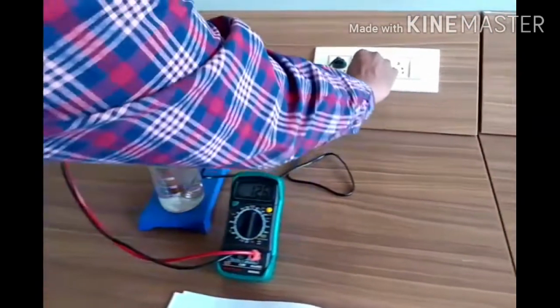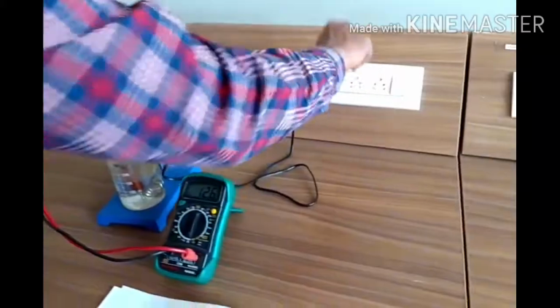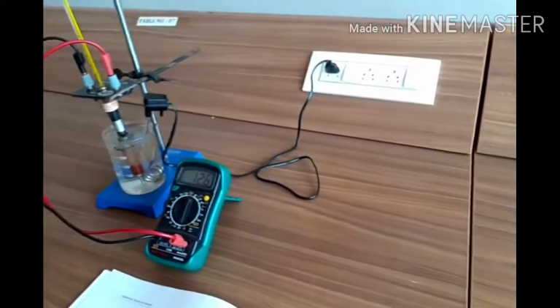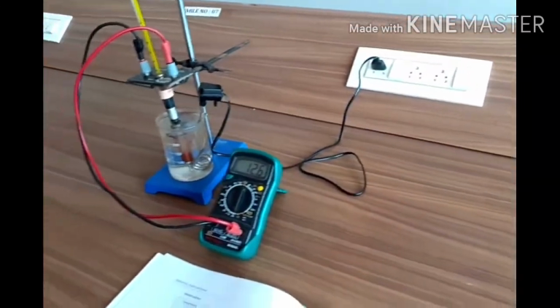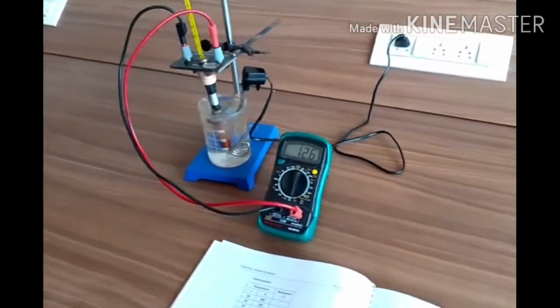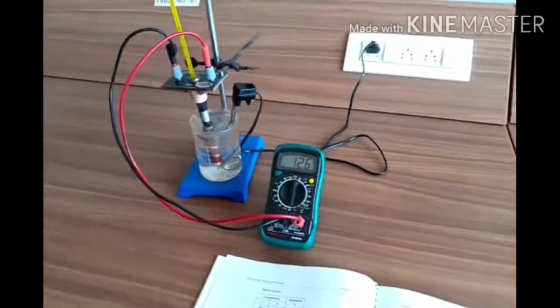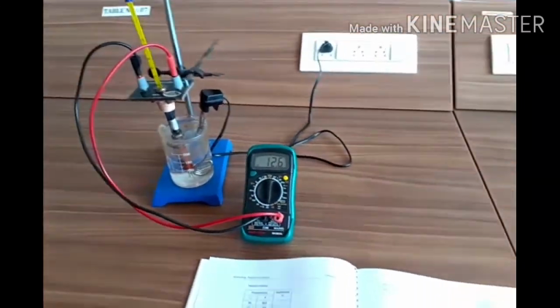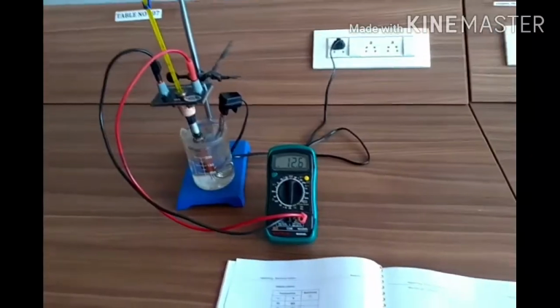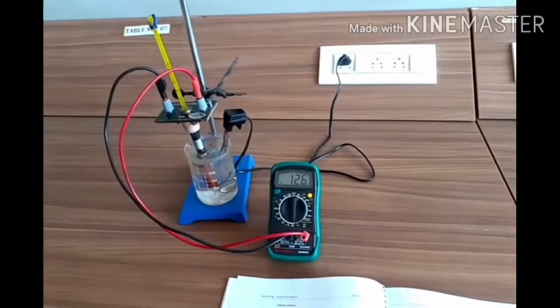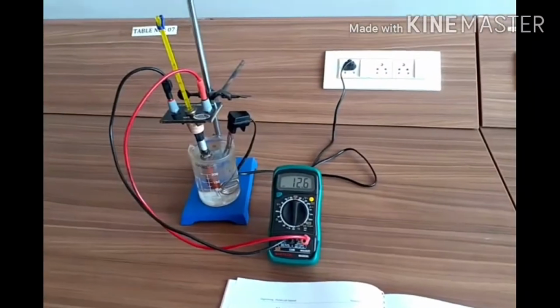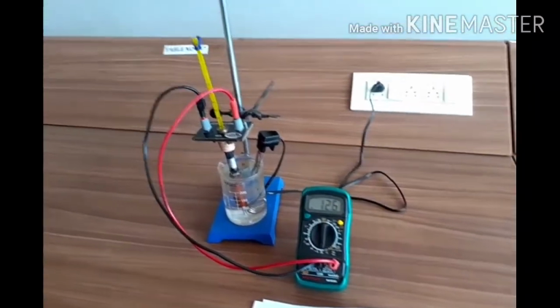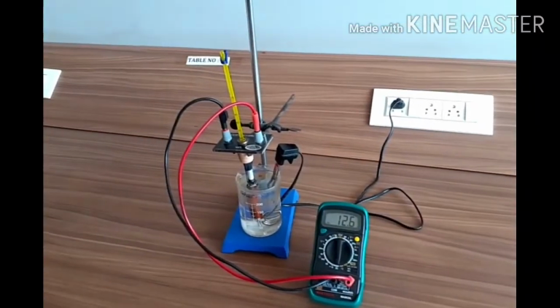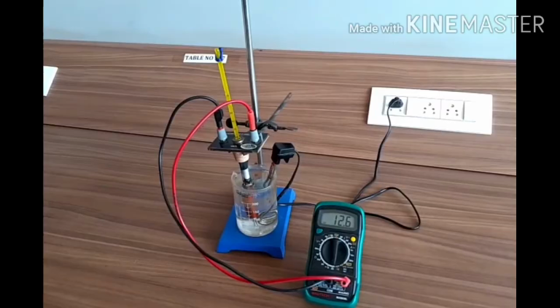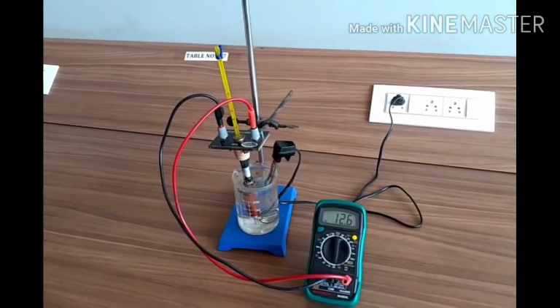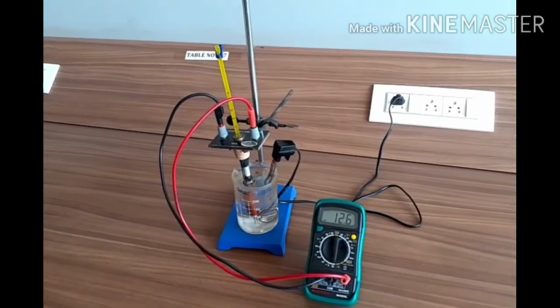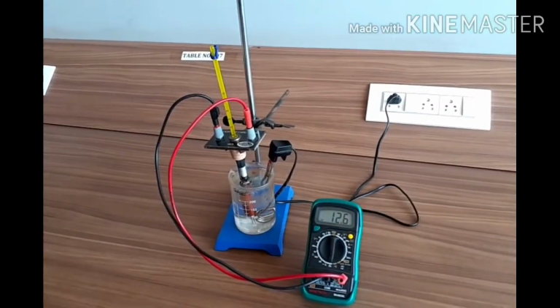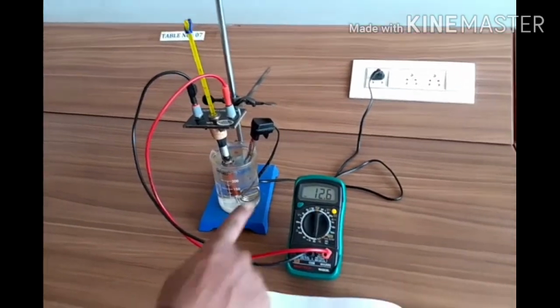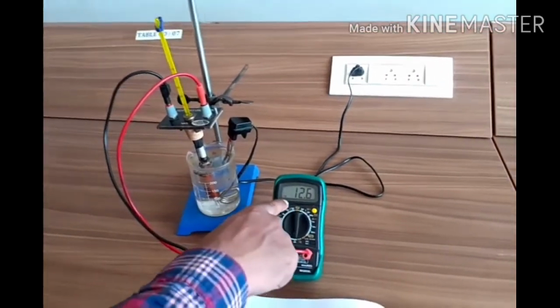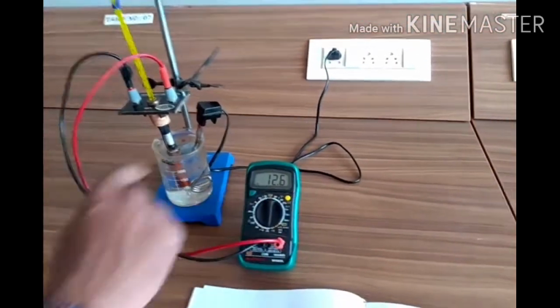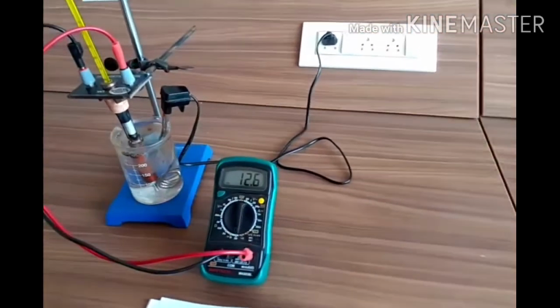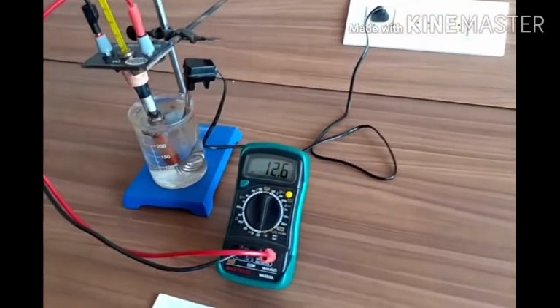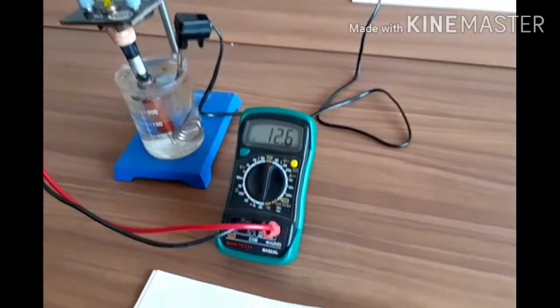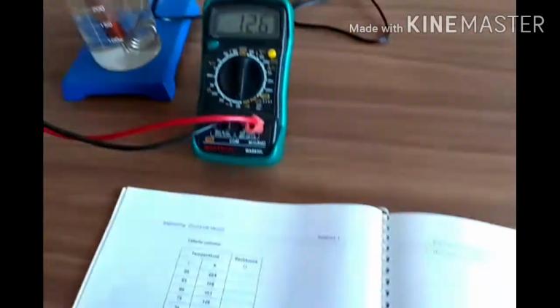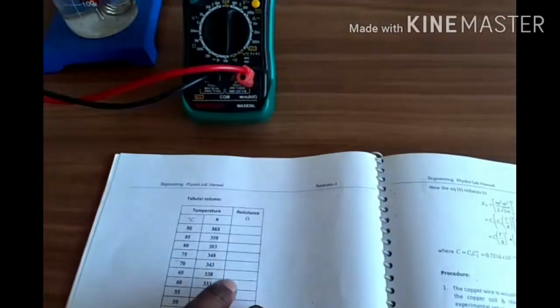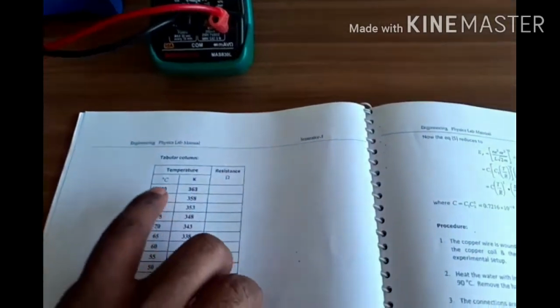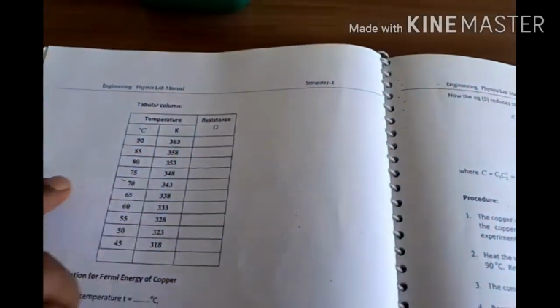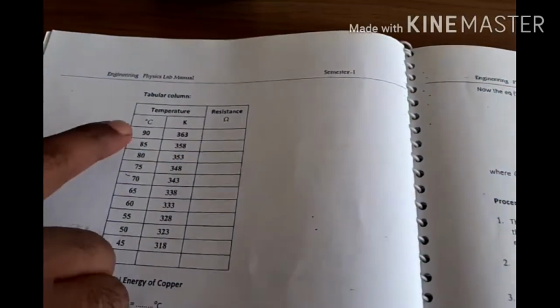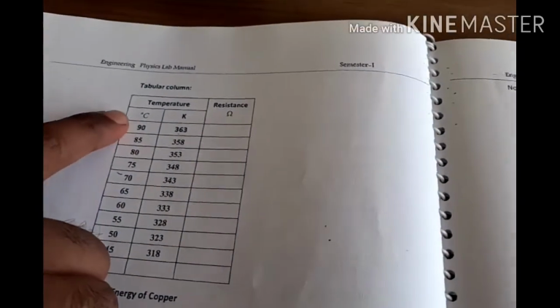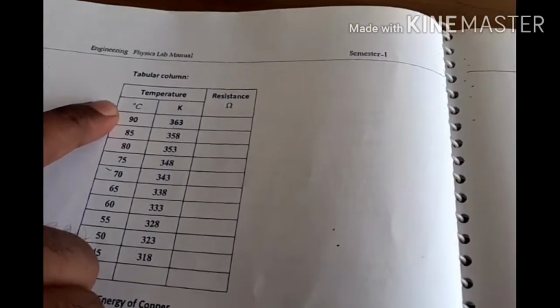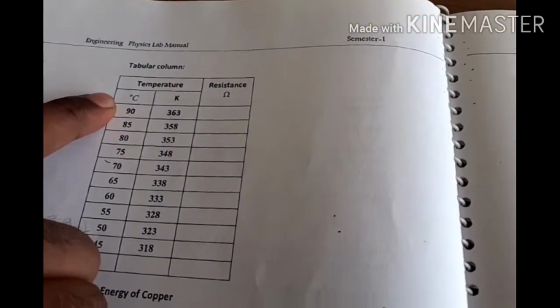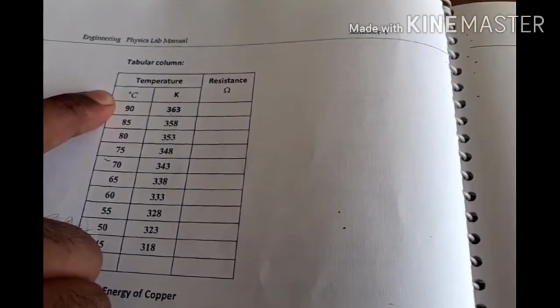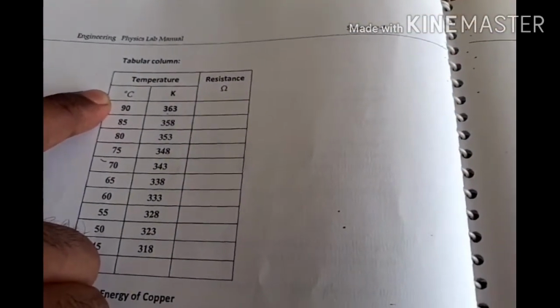Now I'll turn off the heating of the water. We have to wait till the temperature reaches 90 degrees, and then we have to note down the resistance at 90 degrees — what is the resistance of the coil. Okay, now we should take the readings like this.